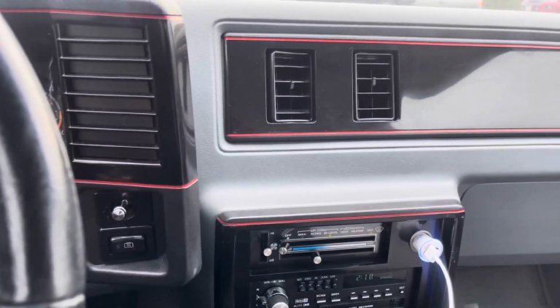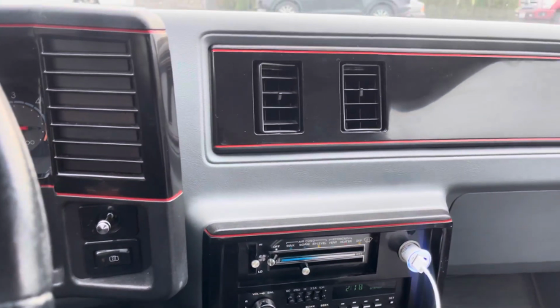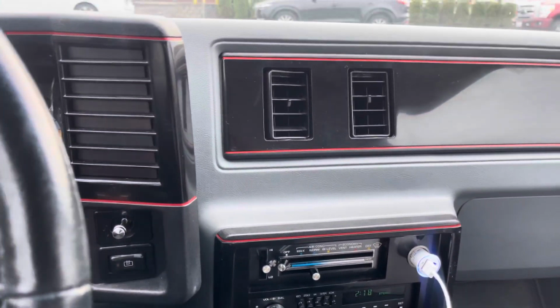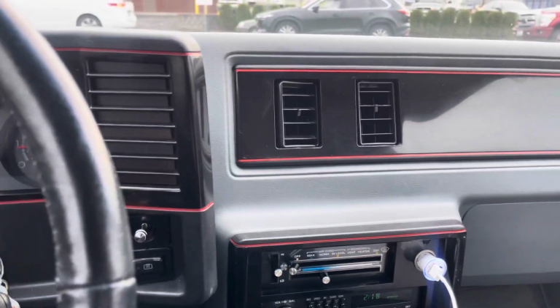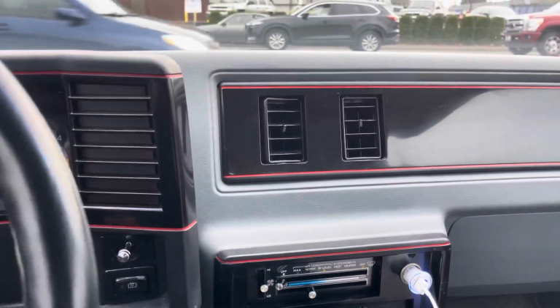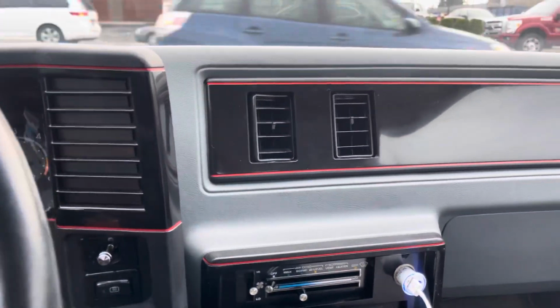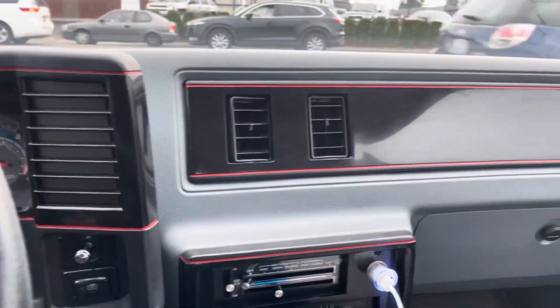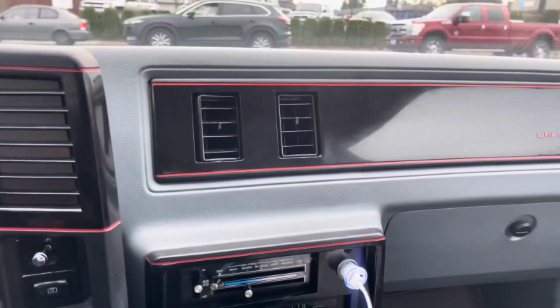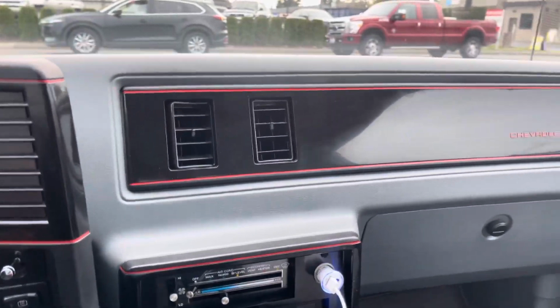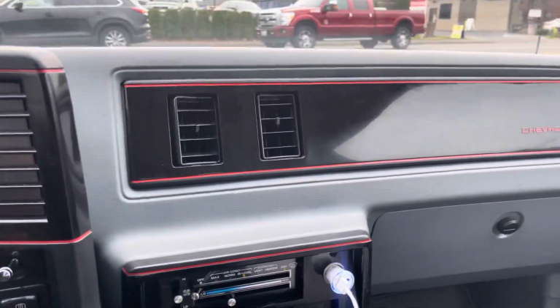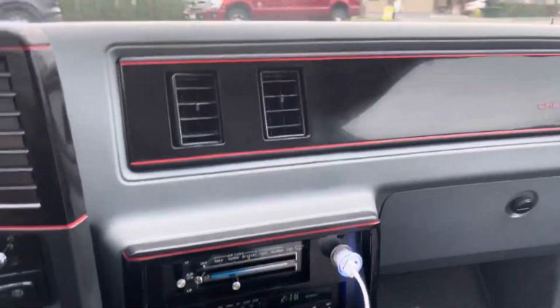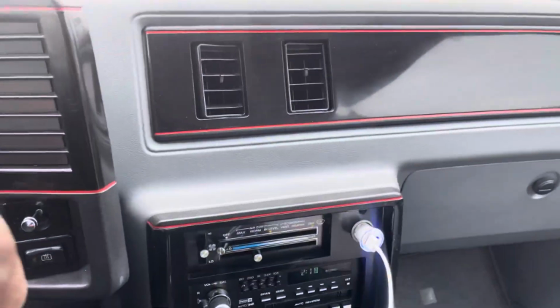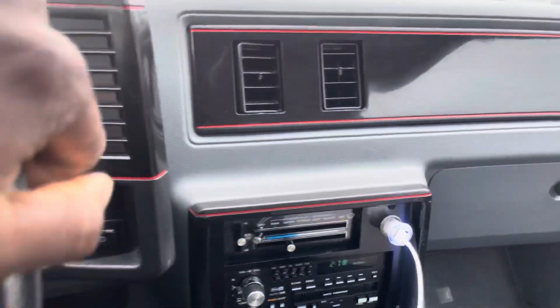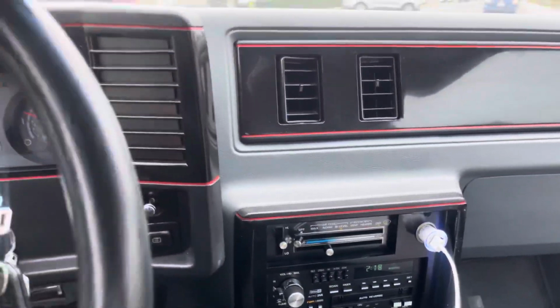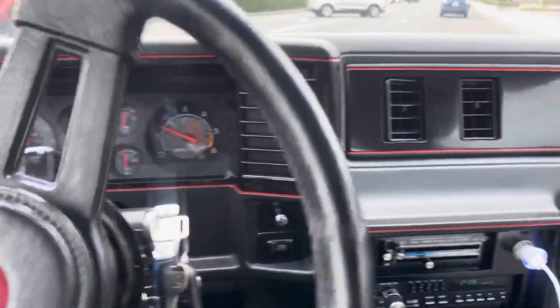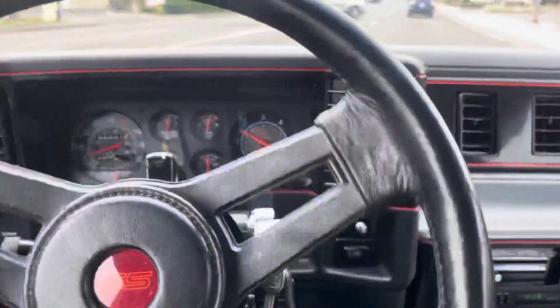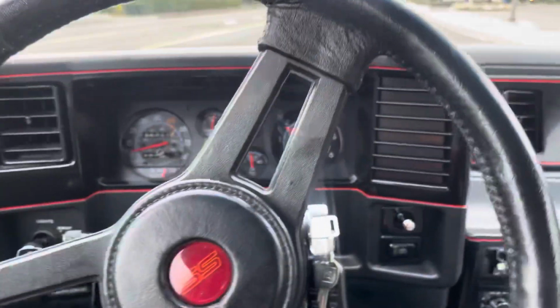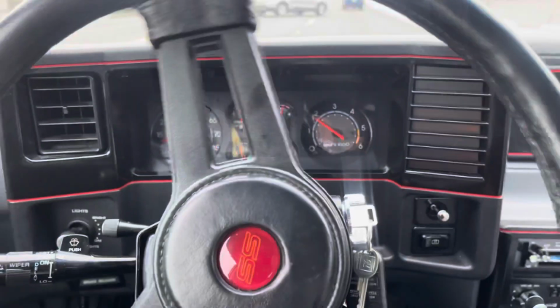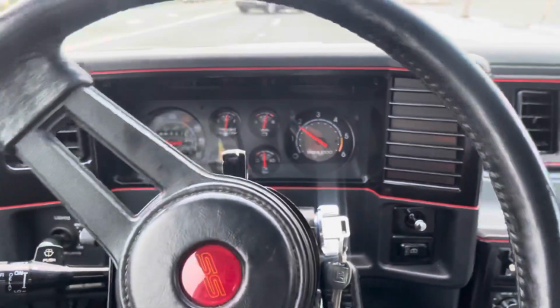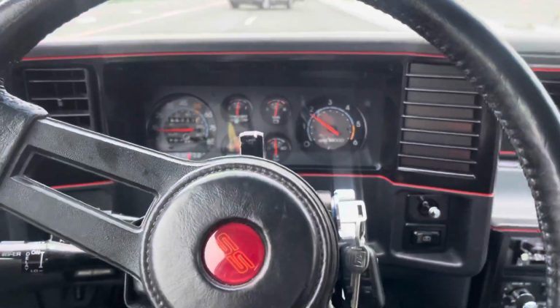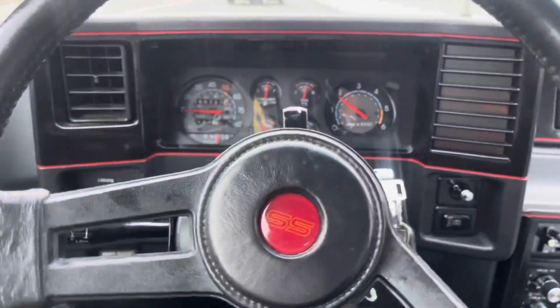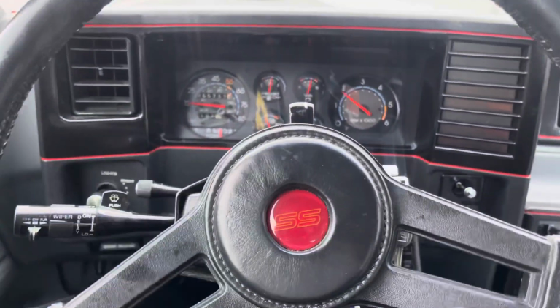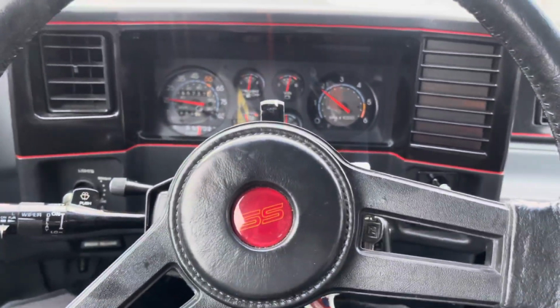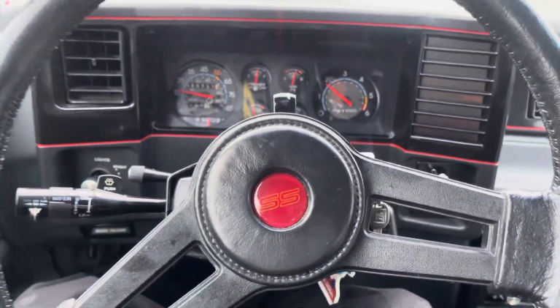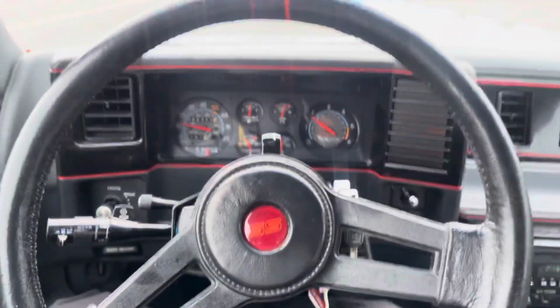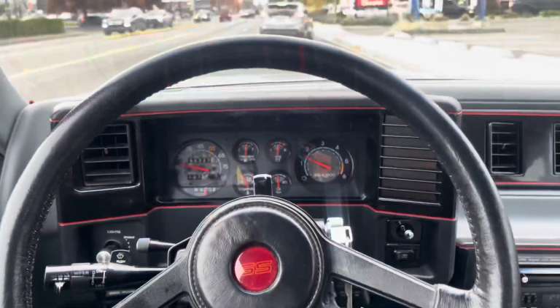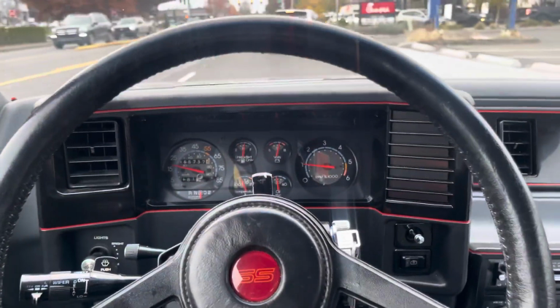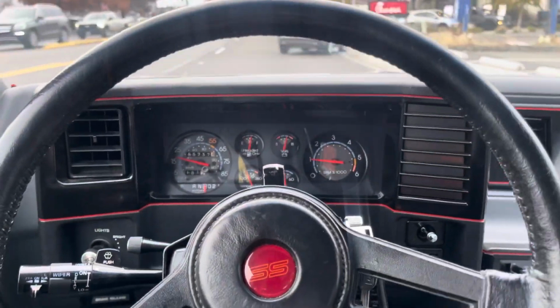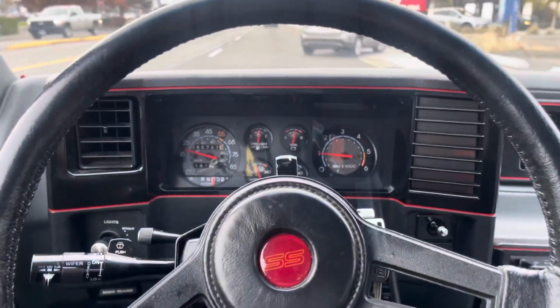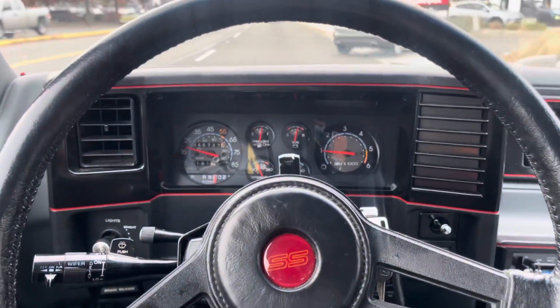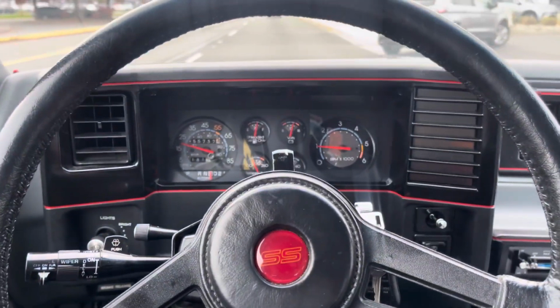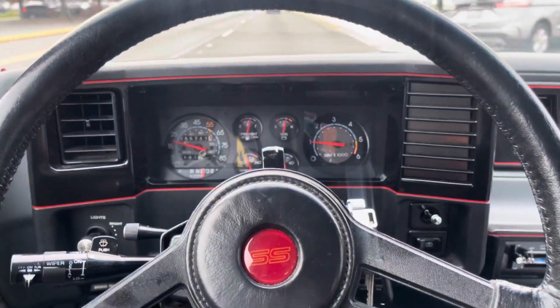This is one of them cars you see on one of them auction shows, but it's a perfect running vehicle. Let me know if you're interested — y'all have a blessed day, thank you.